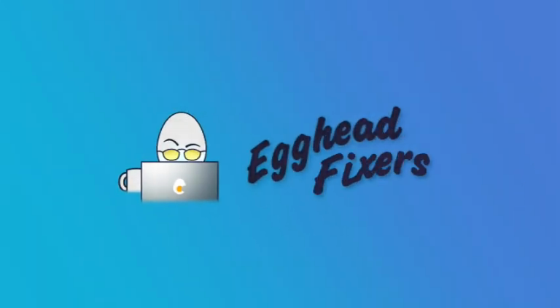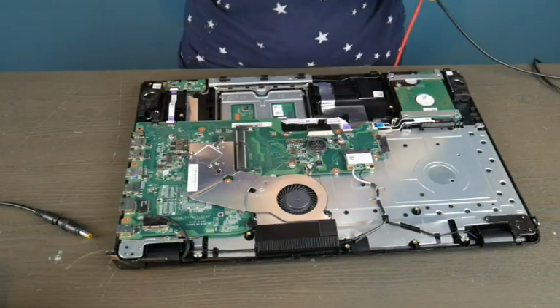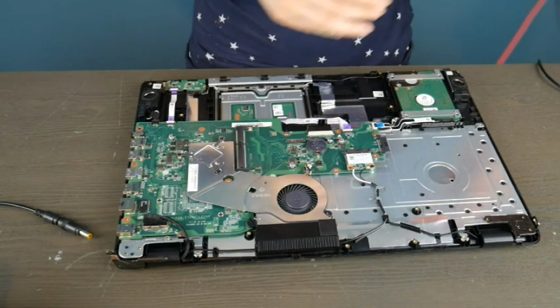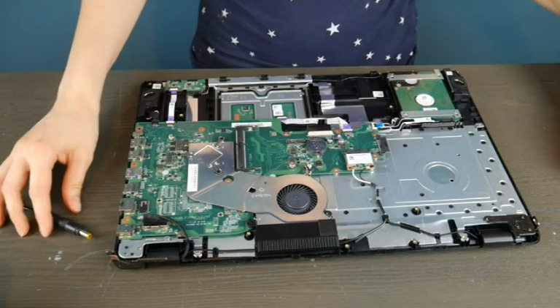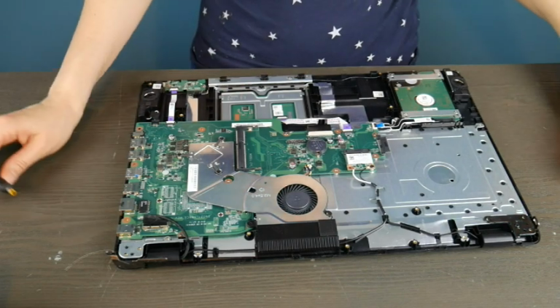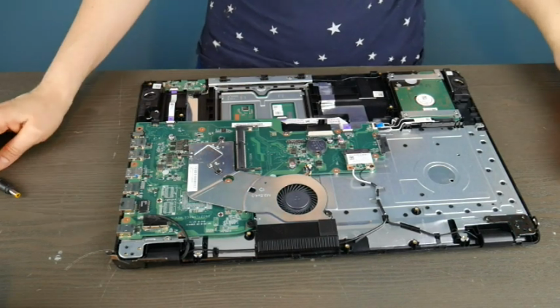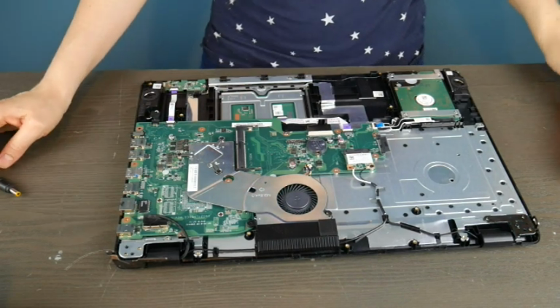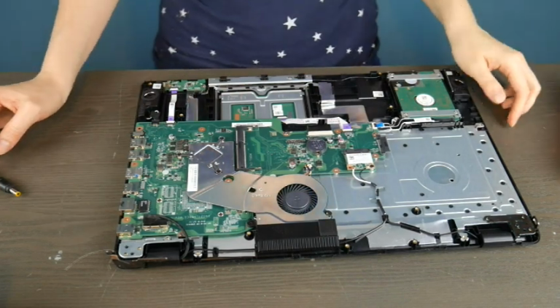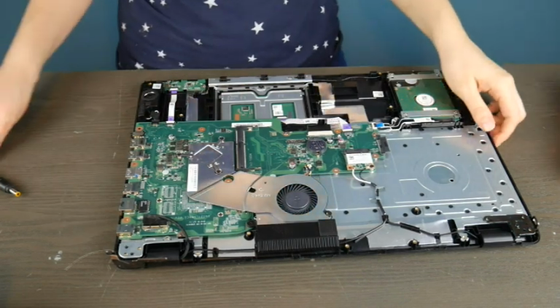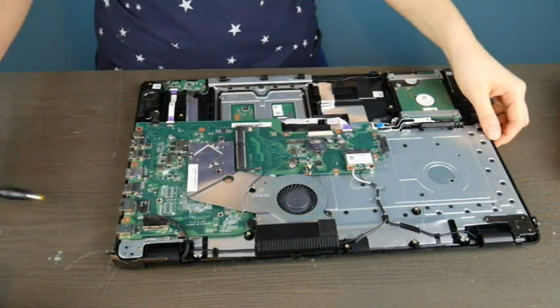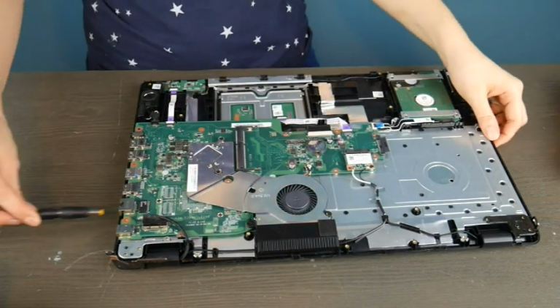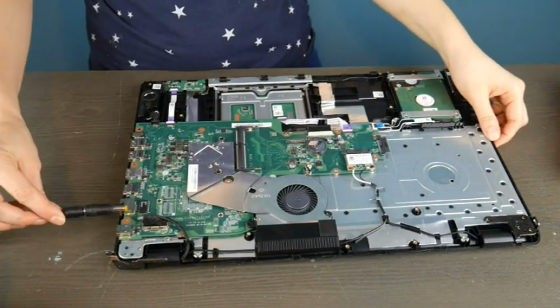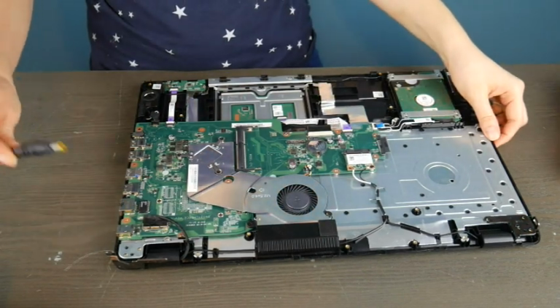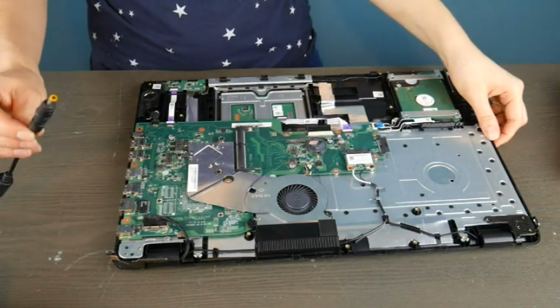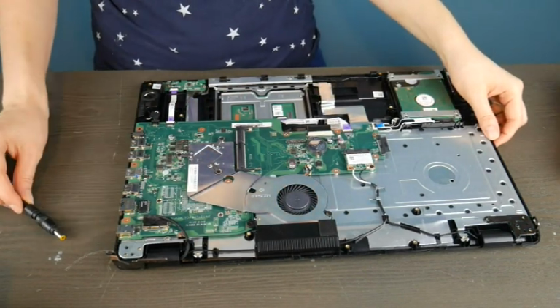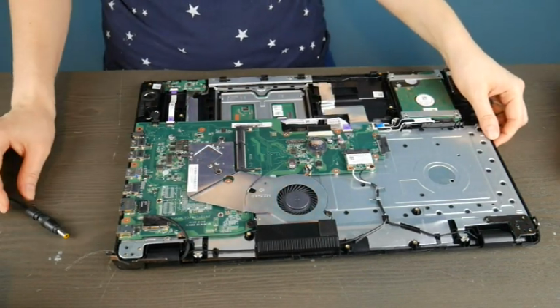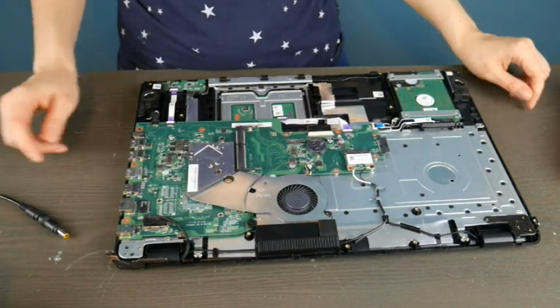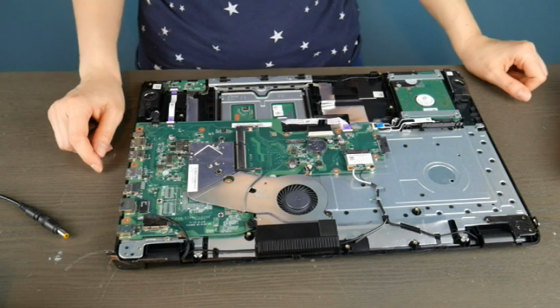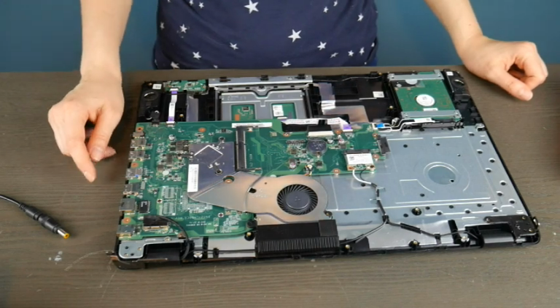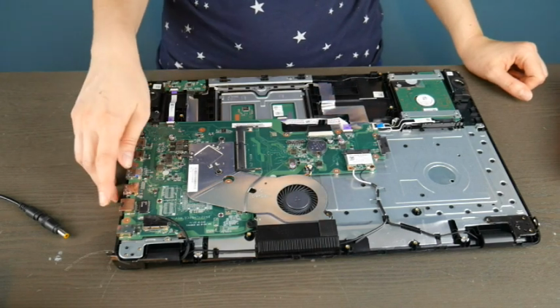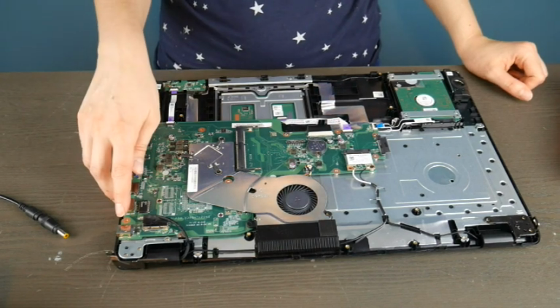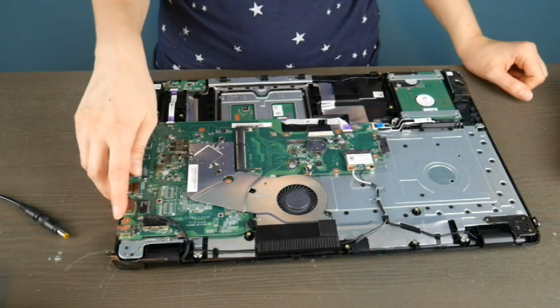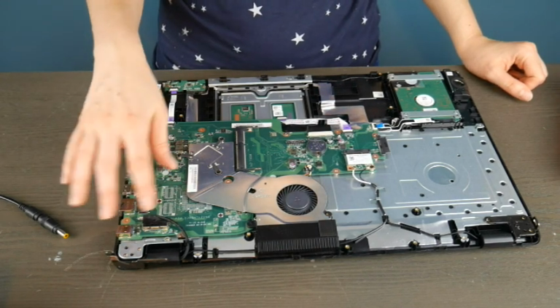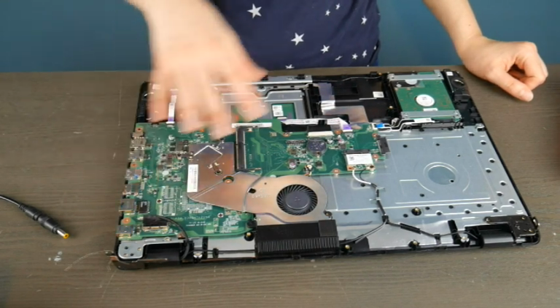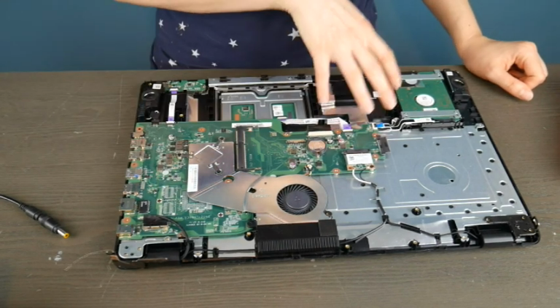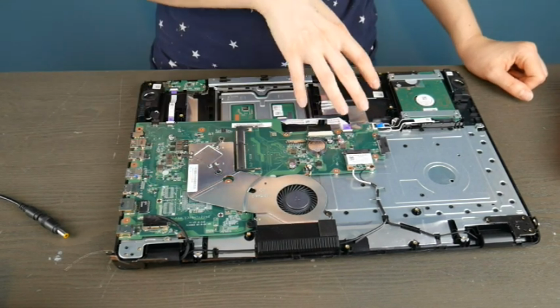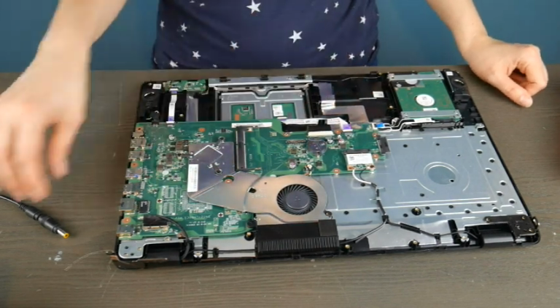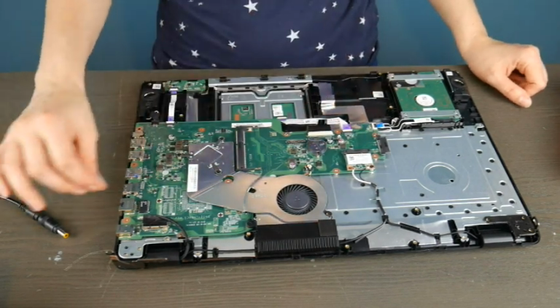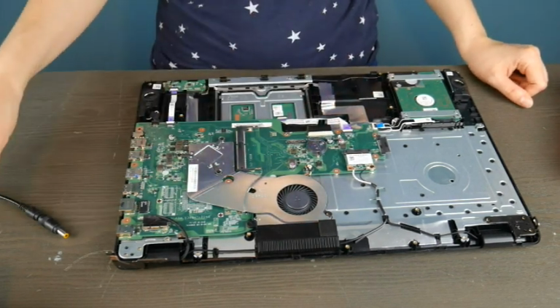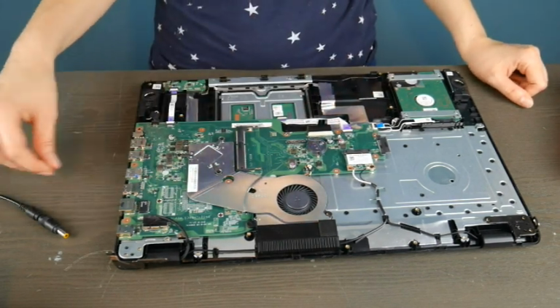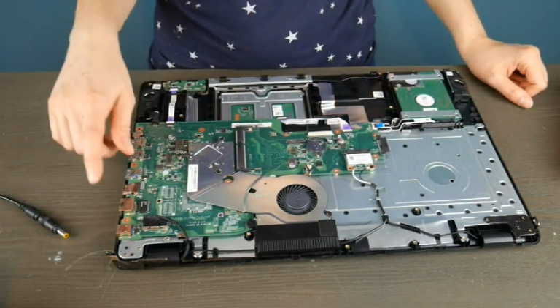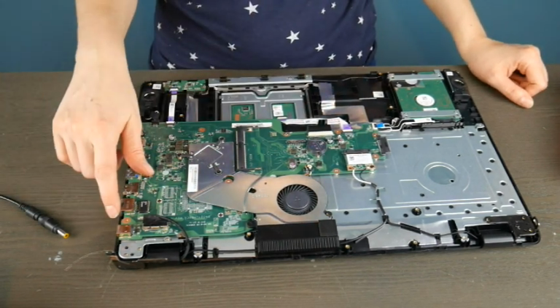Hello my fellow A-Kids, this is Liz. Today we're going to go over what to do when you plug that power cord into that power port or power jack and you seem to get no indicator of power, no LED light up, or anything.